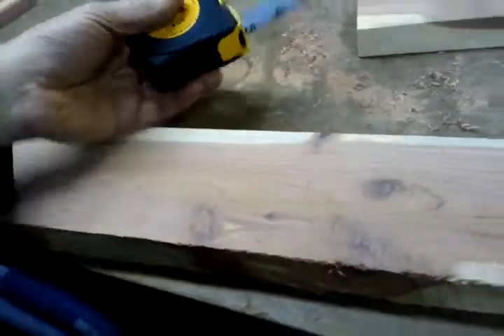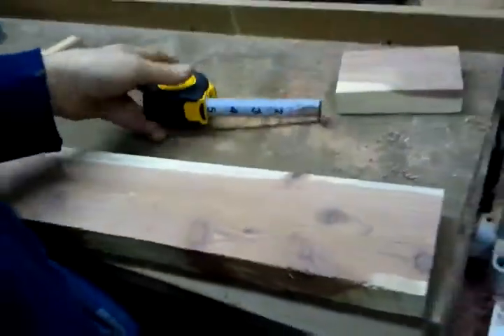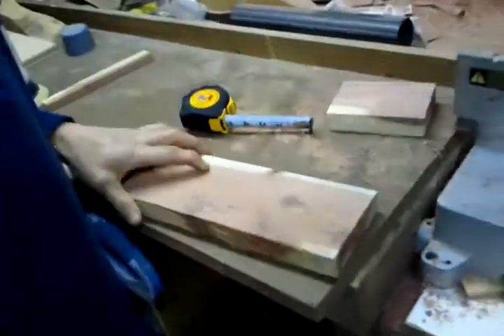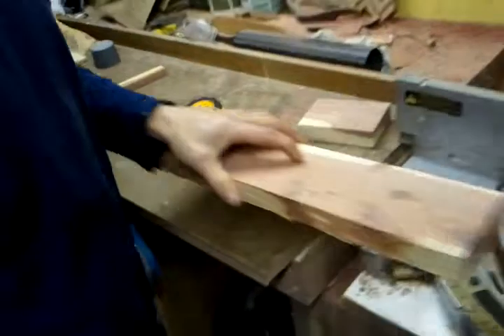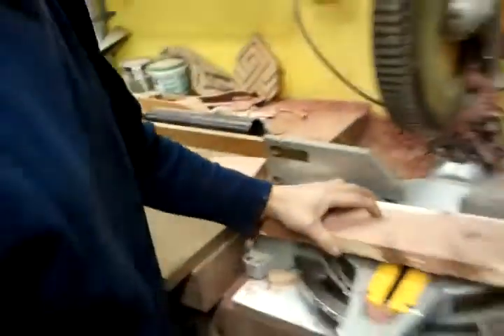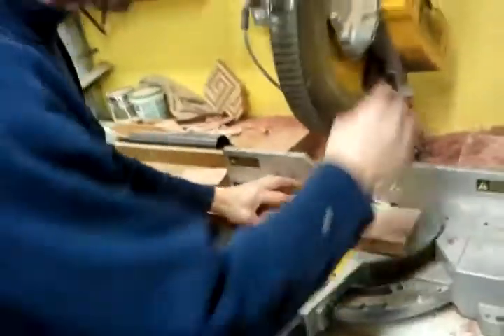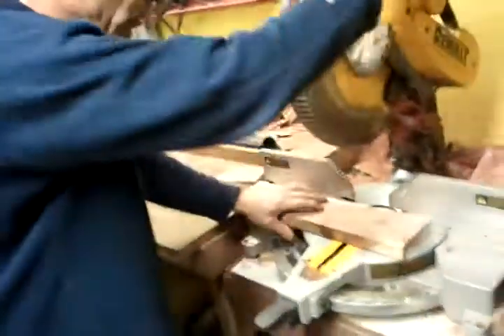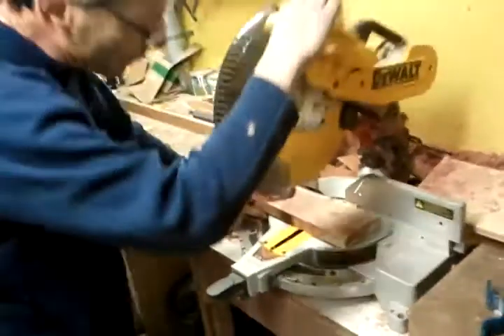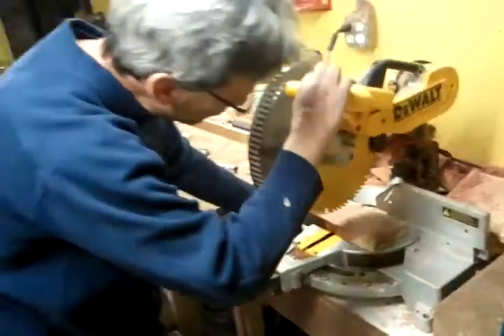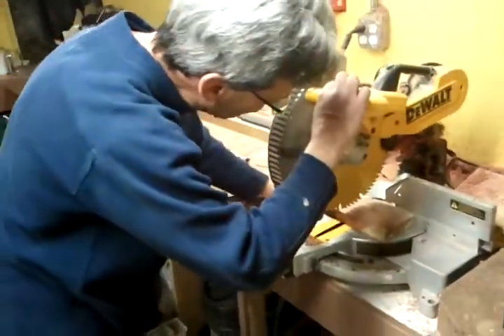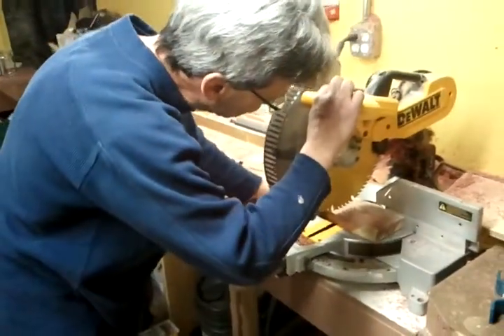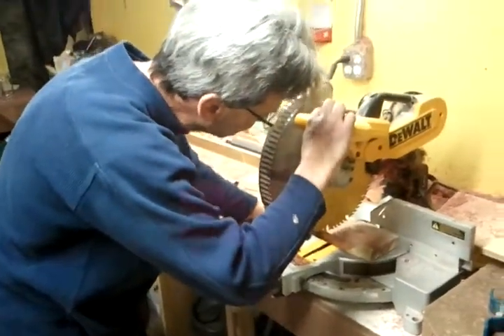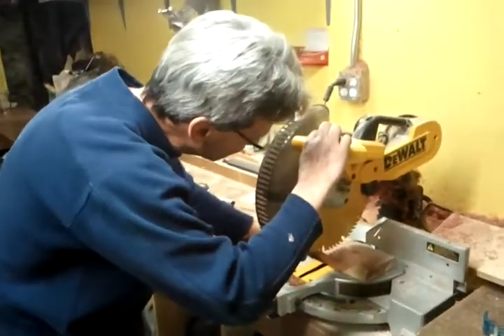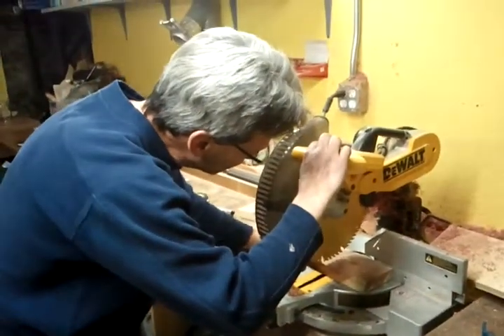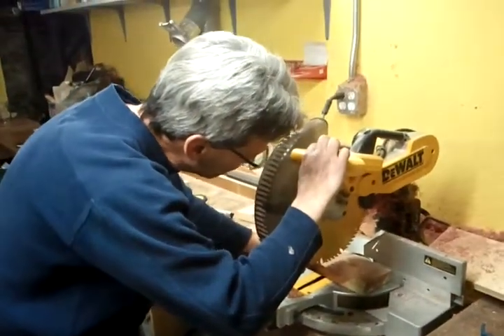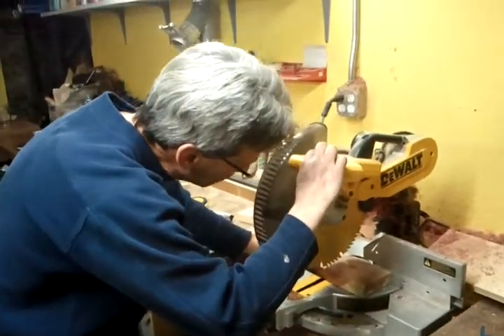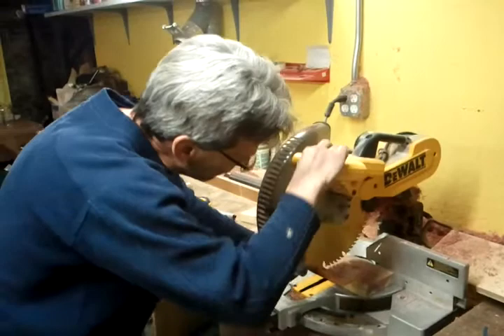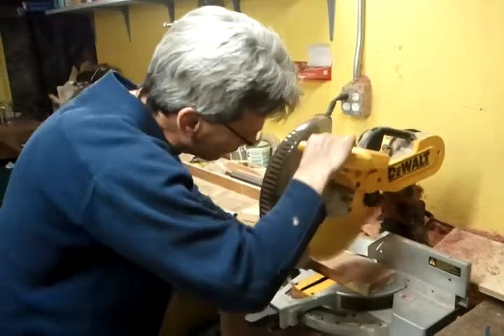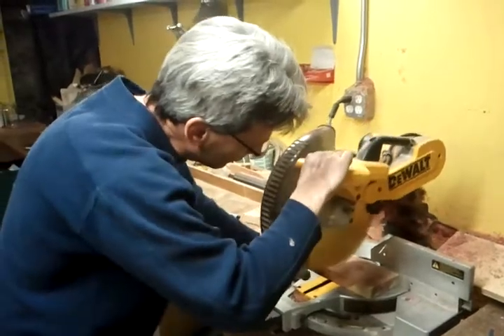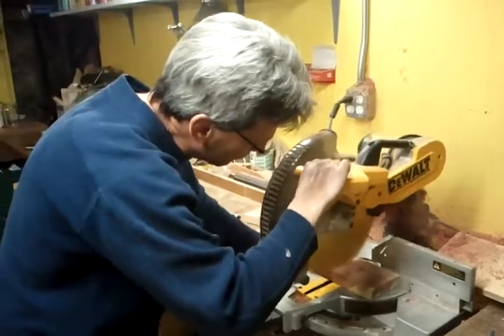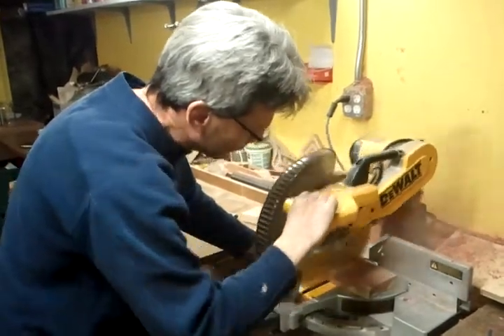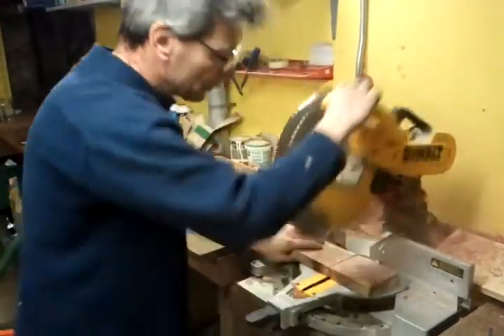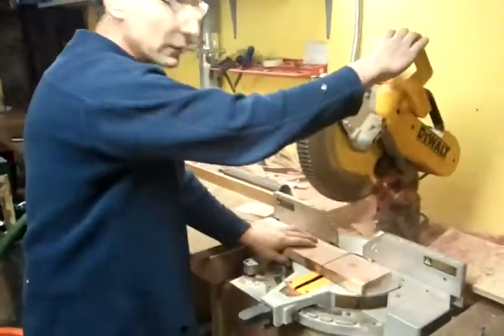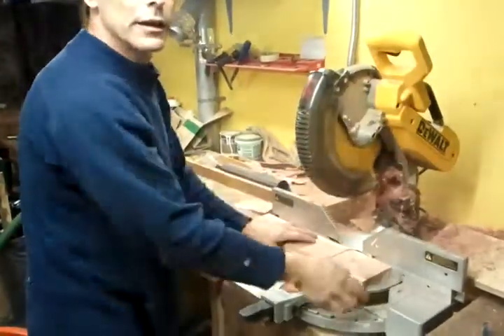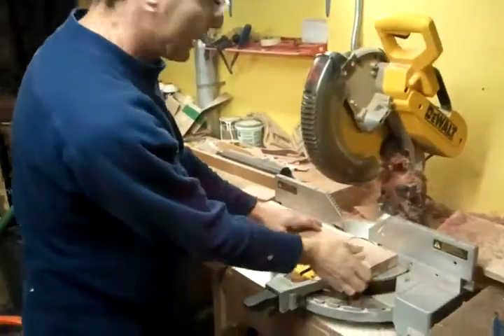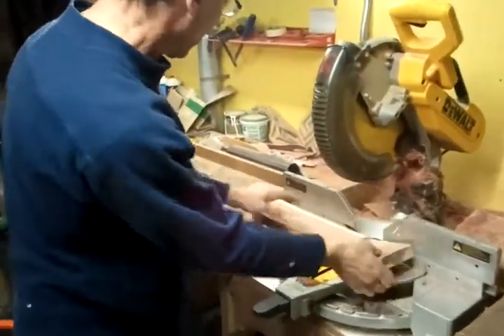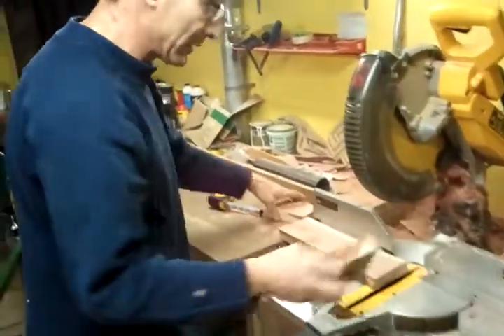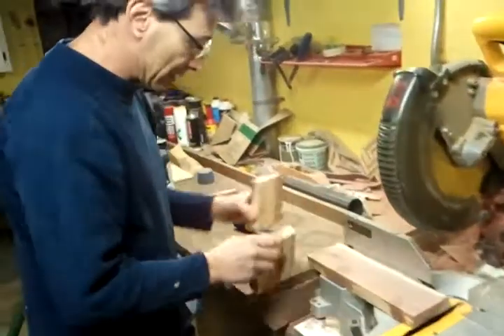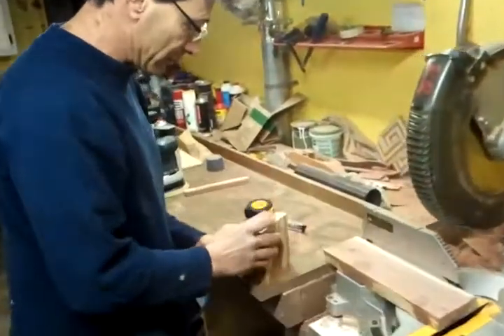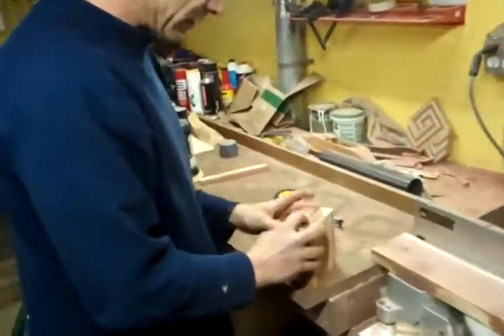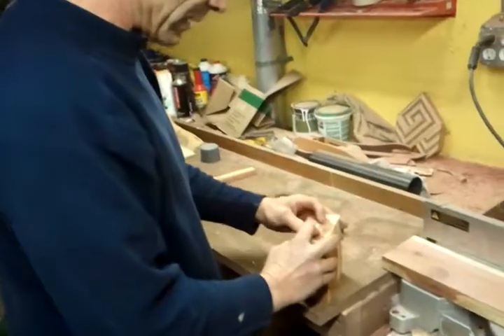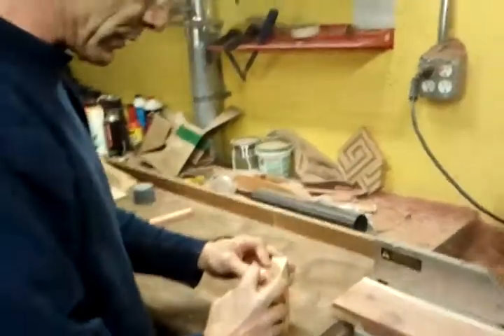Now I take this, pull it on my saw, put my saw down and I have exactly the same measurement.